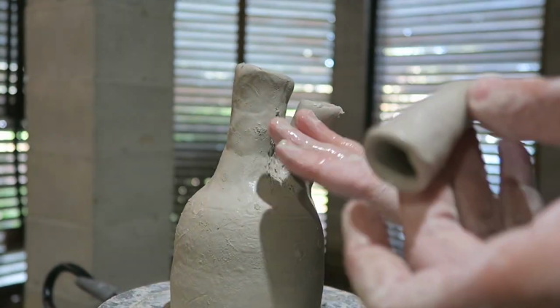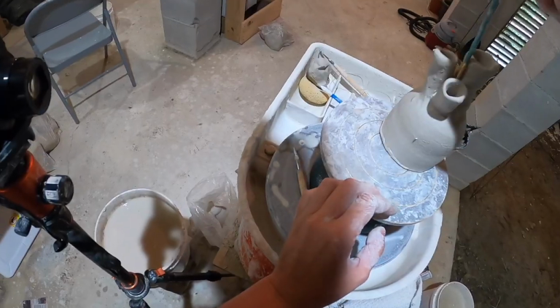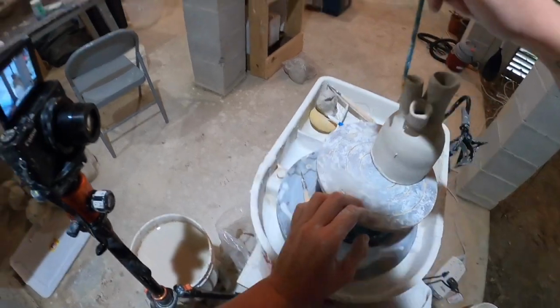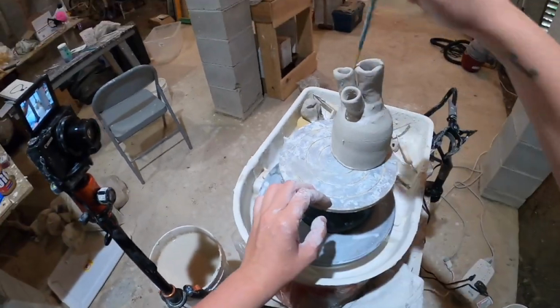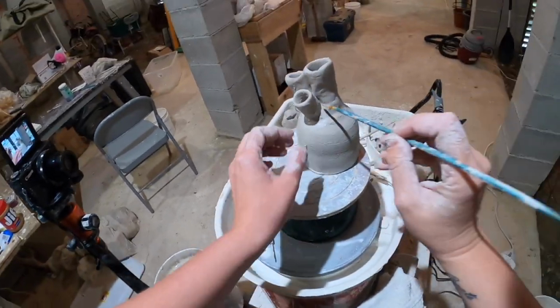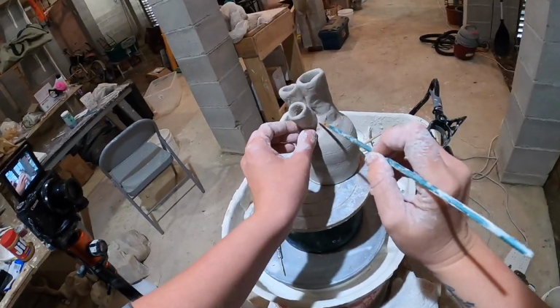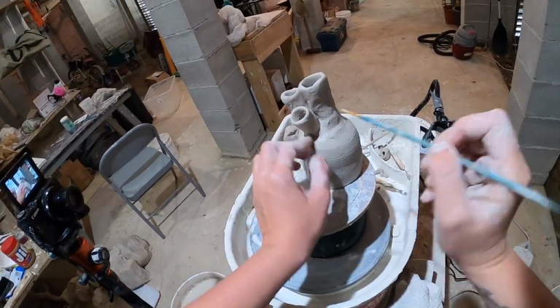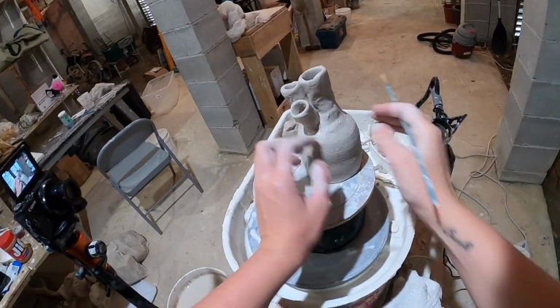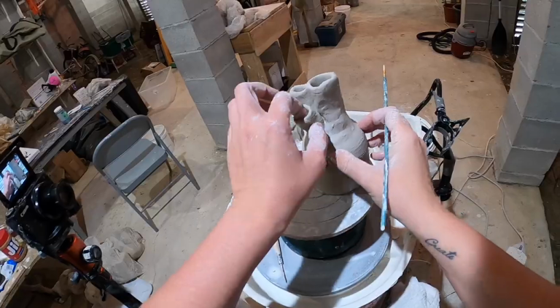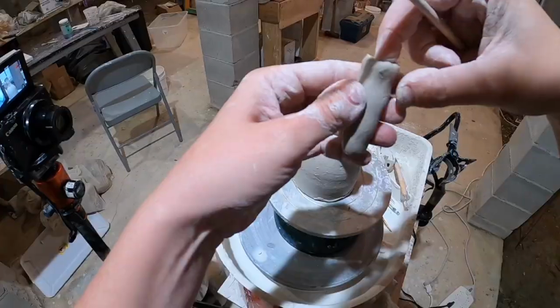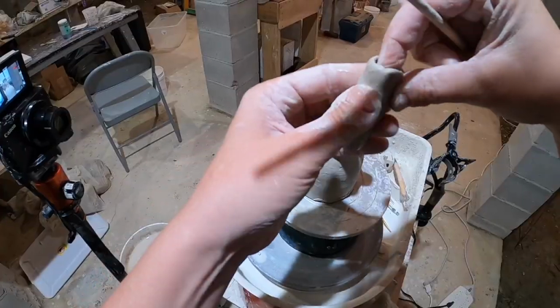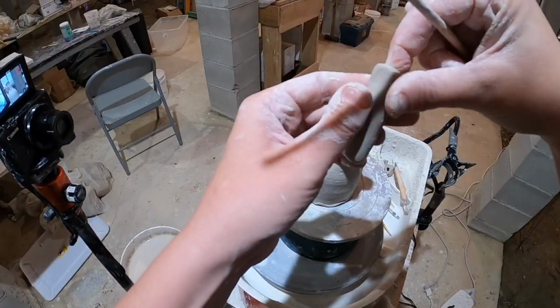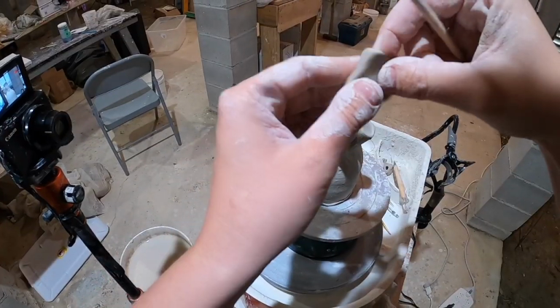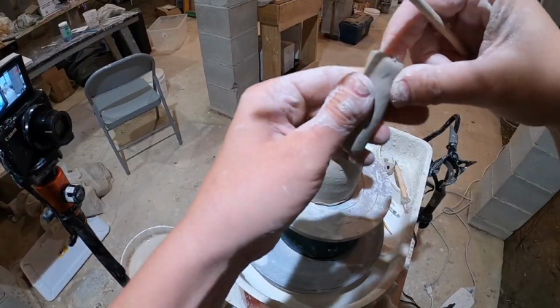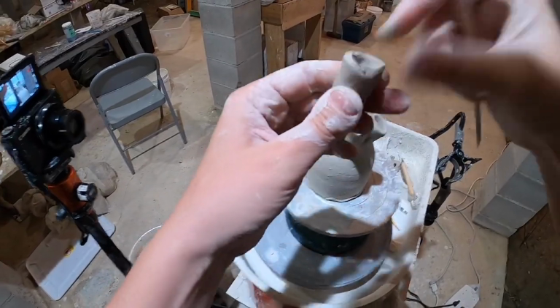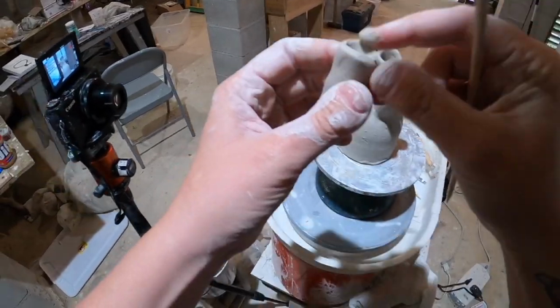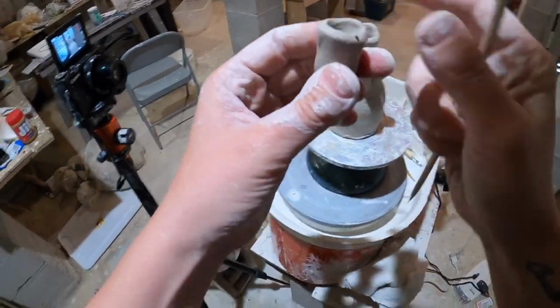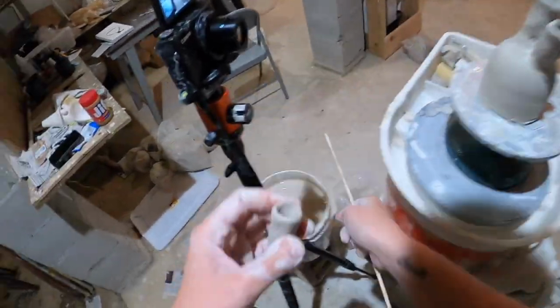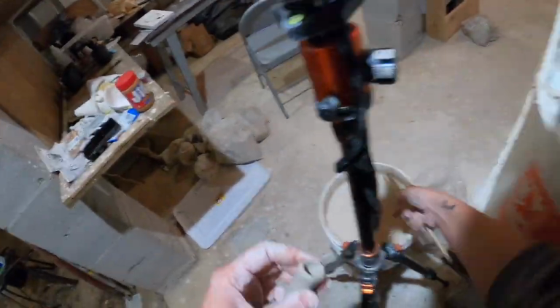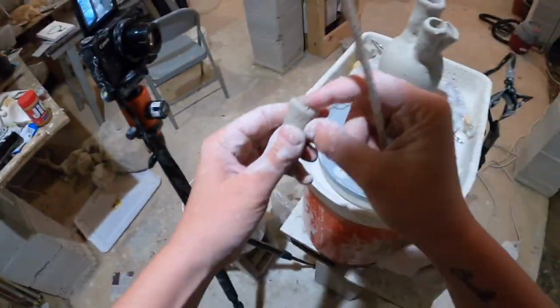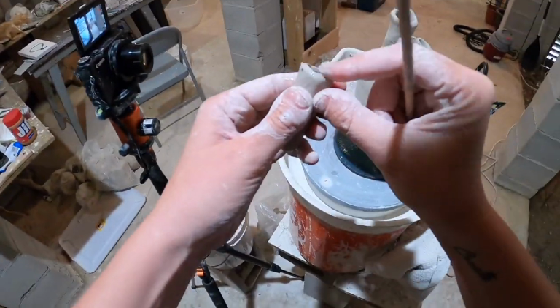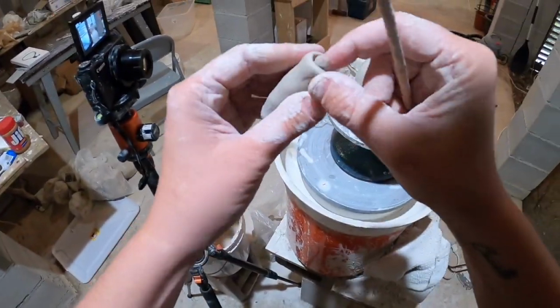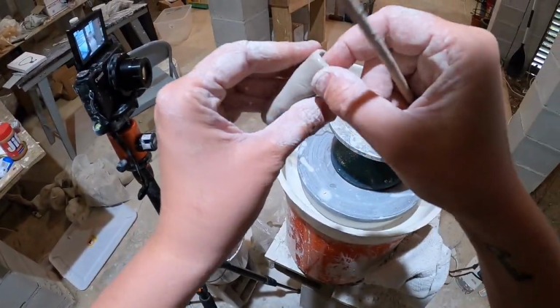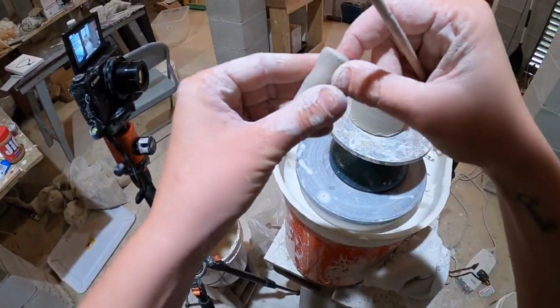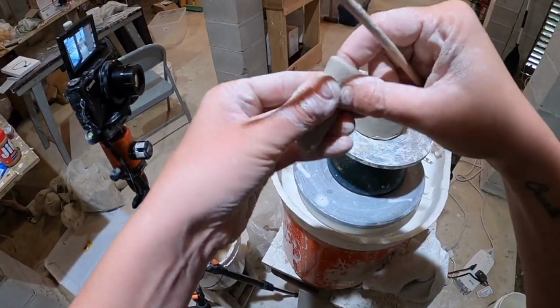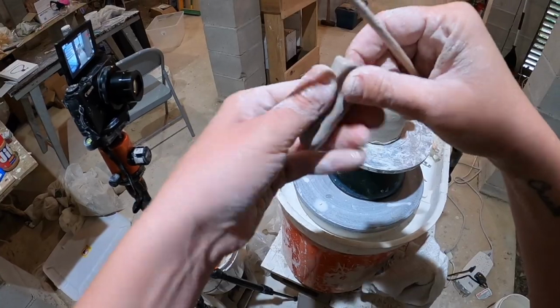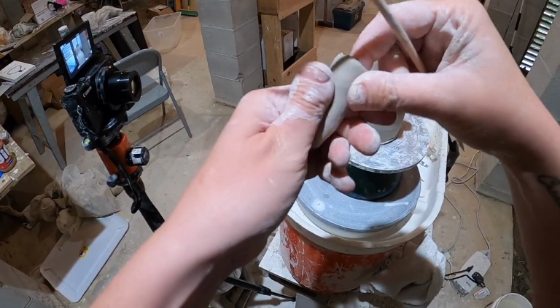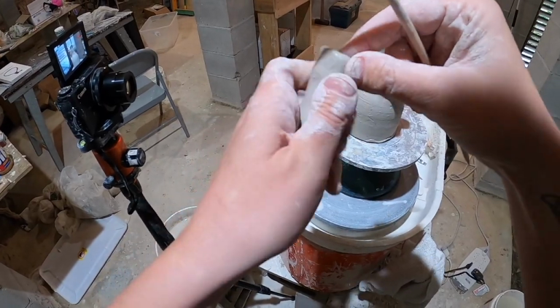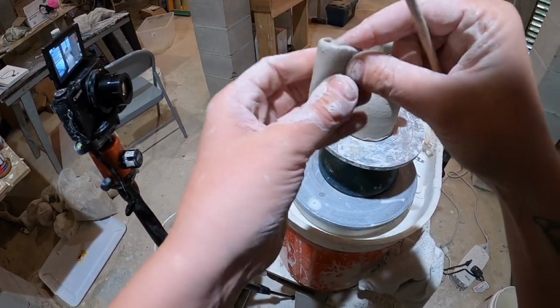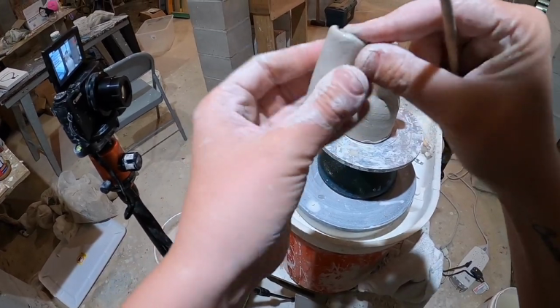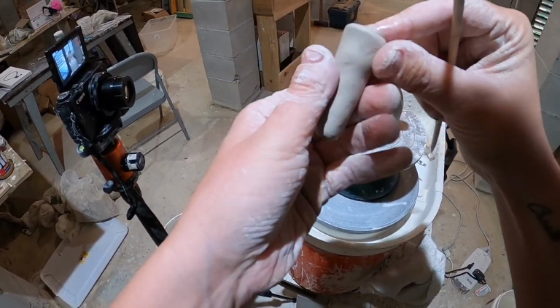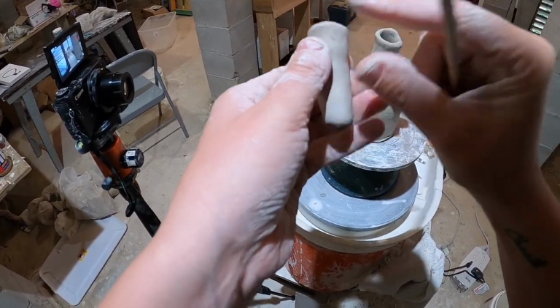Smoothing out with a paintbrush is just amazing. If you need to smooth clay out, use some water and a paintbrush and it will seal up all your cracks quite nicely.